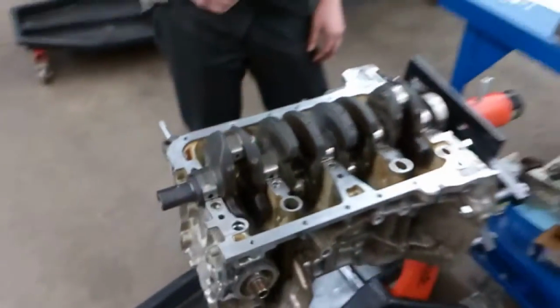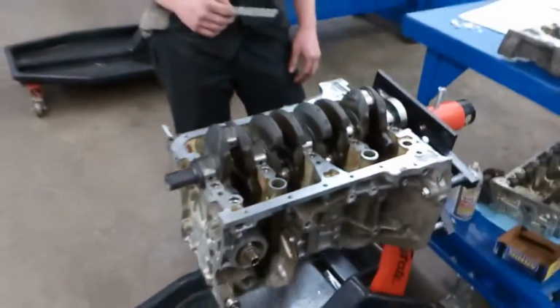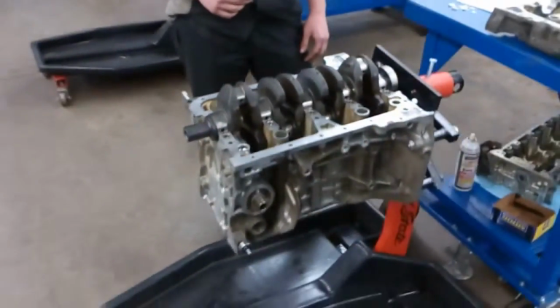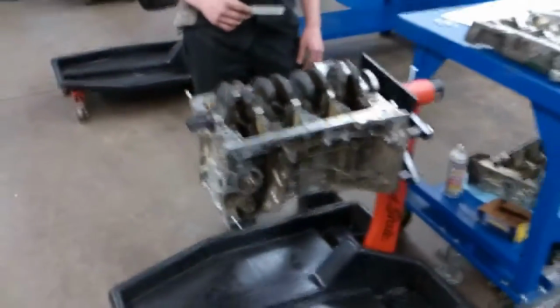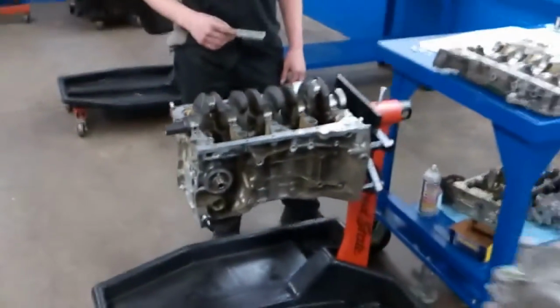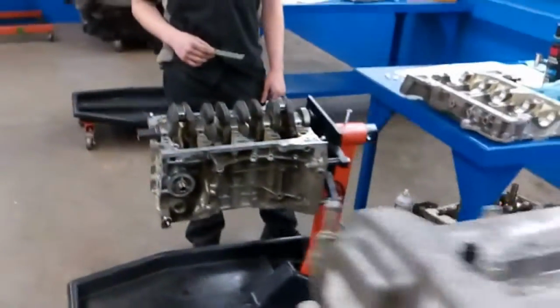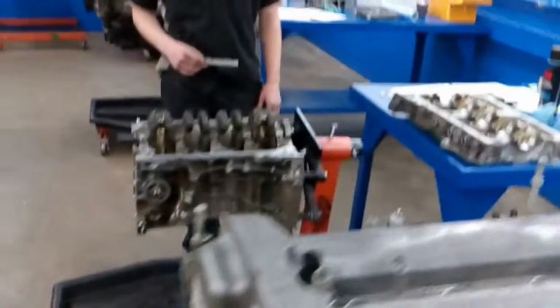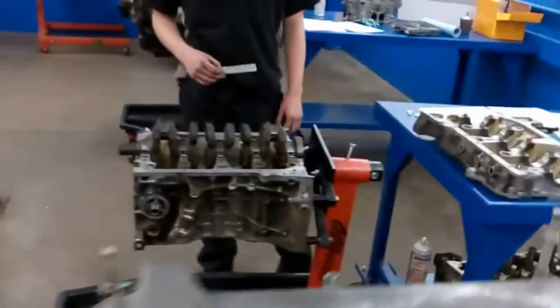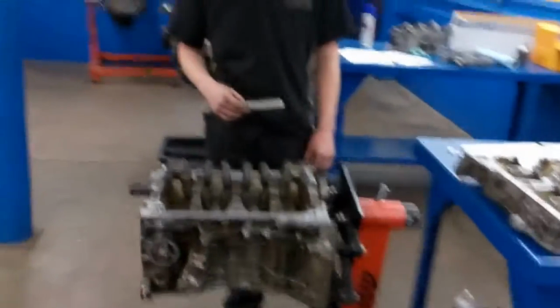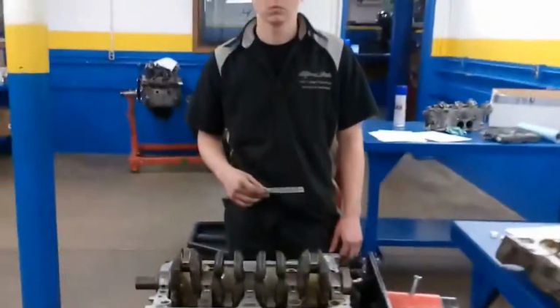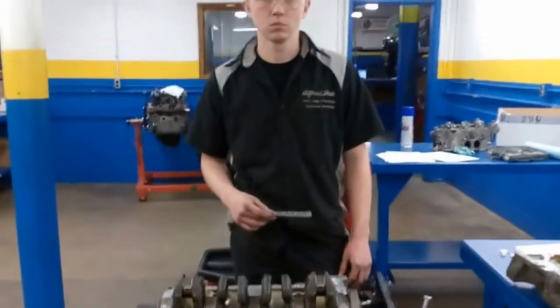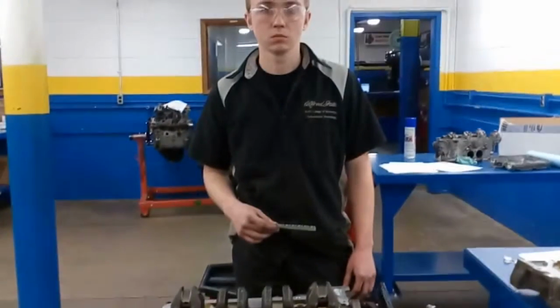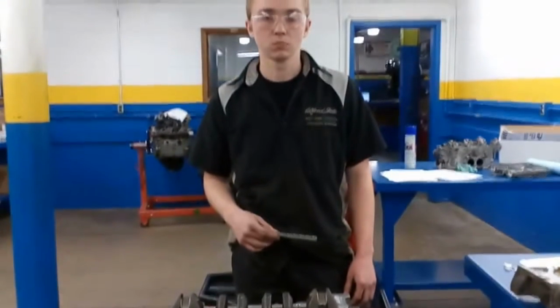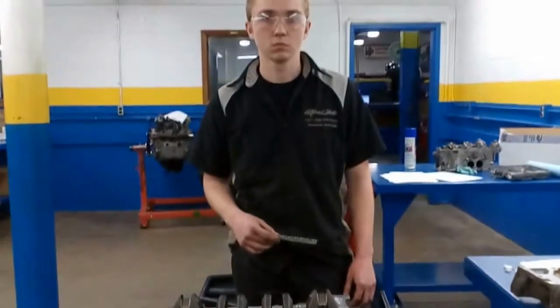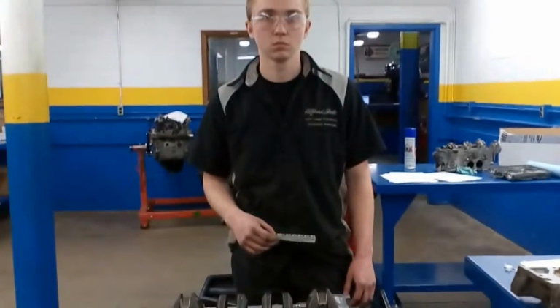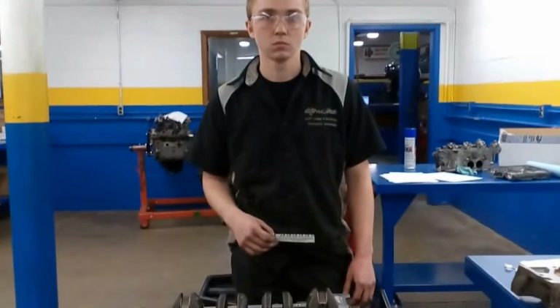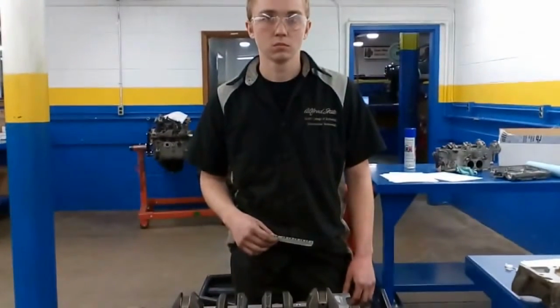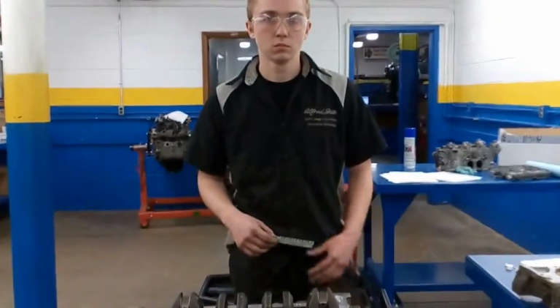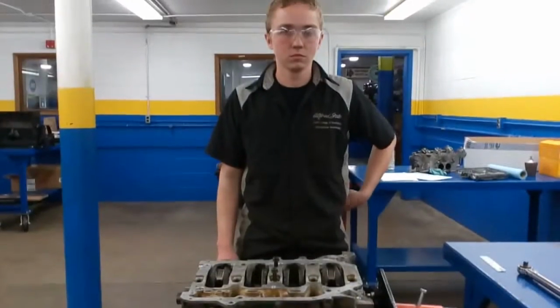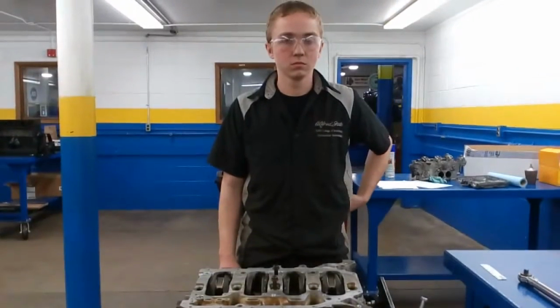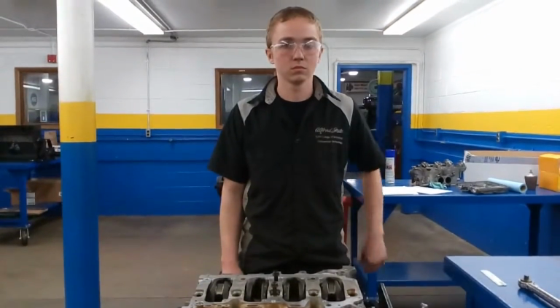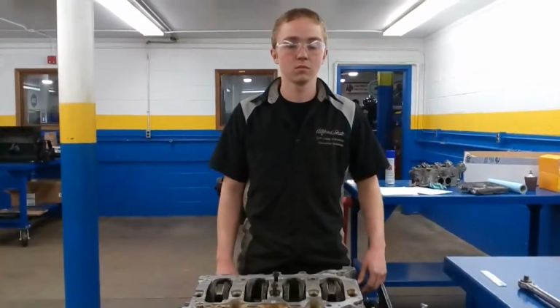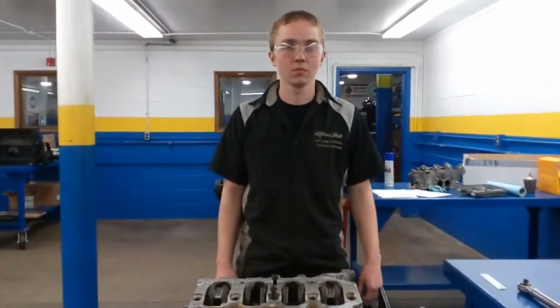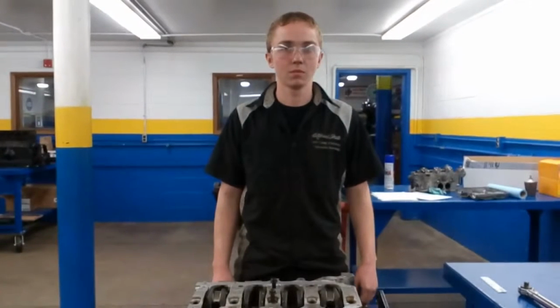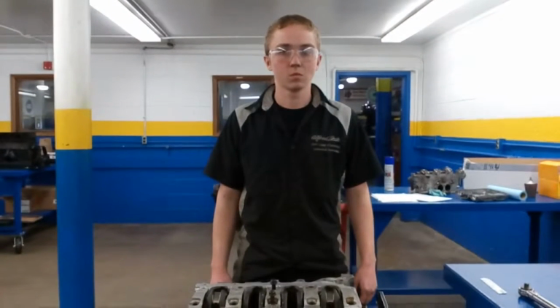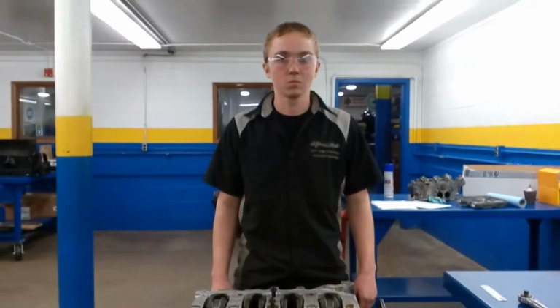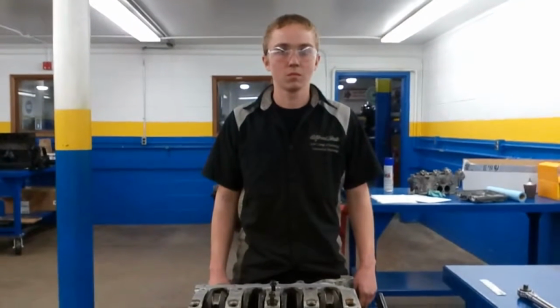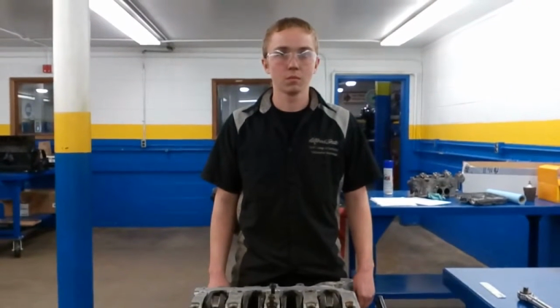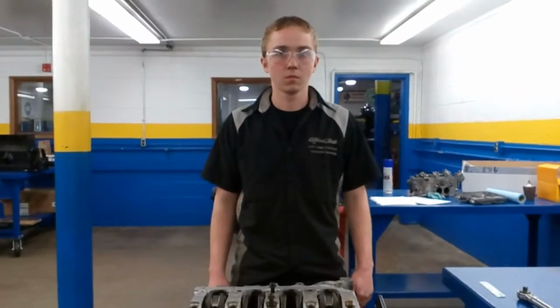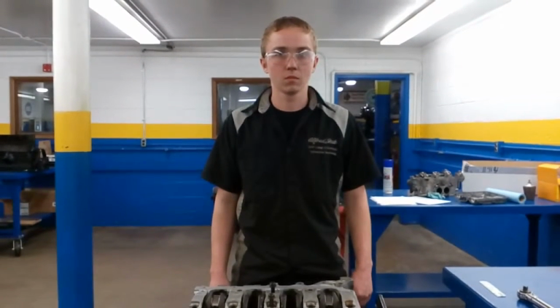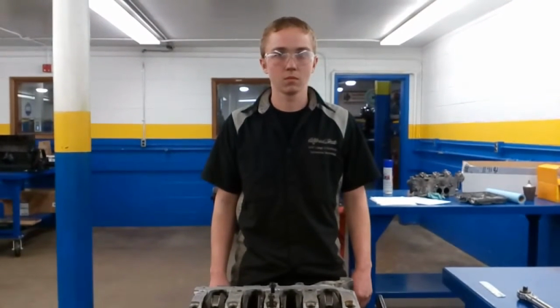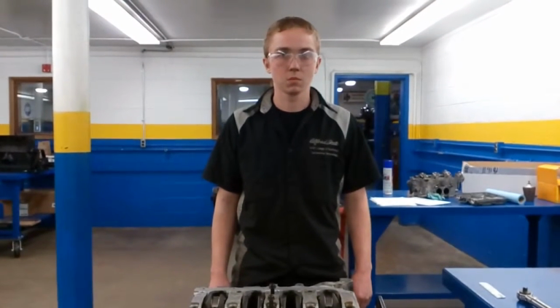So Dalton will put the girdle back on and torque it to spec and we'll come back and check out to see what your measurements were. We're back here with Dalton in Senior Auto and Dalton is going to show us the results of his PlastiGauge test.